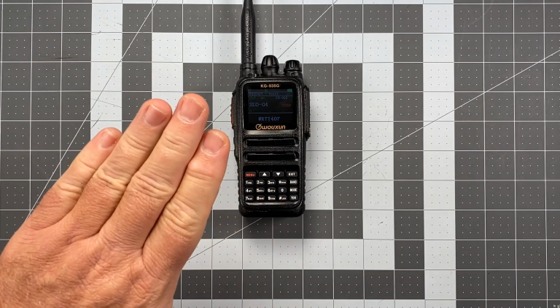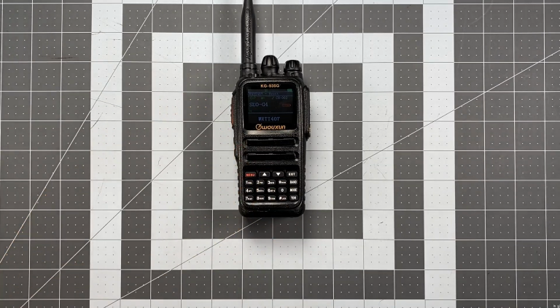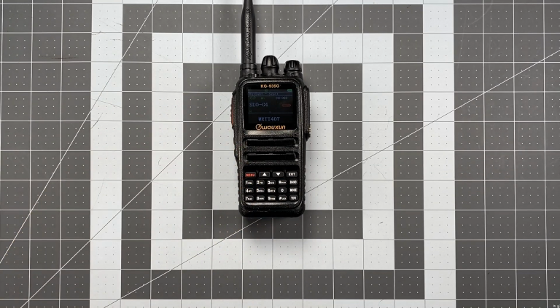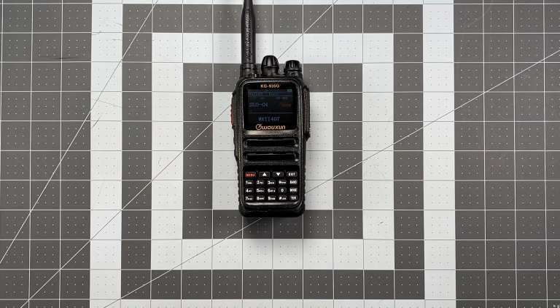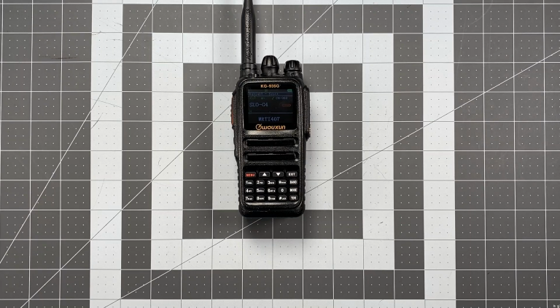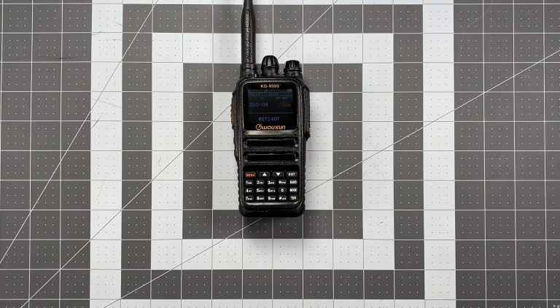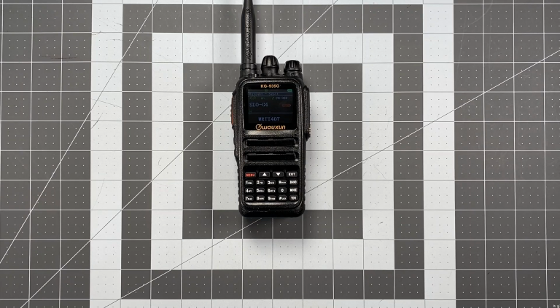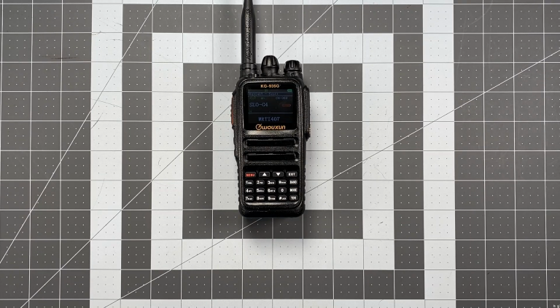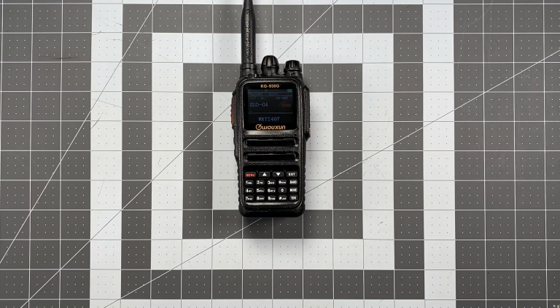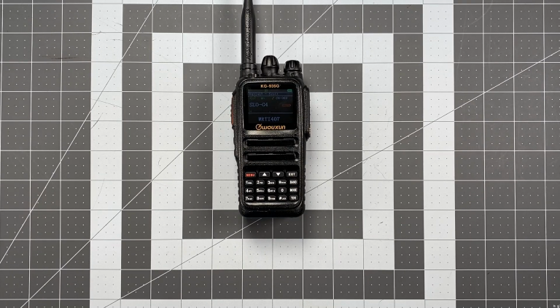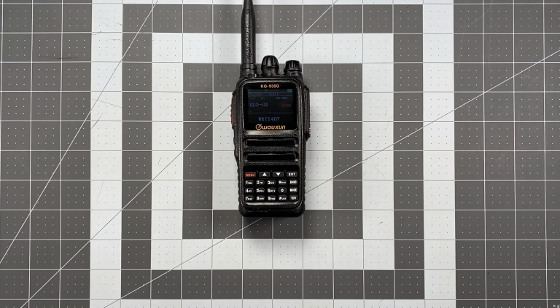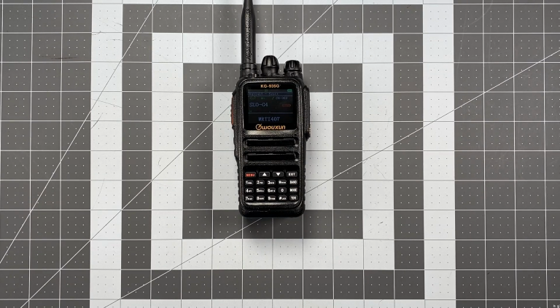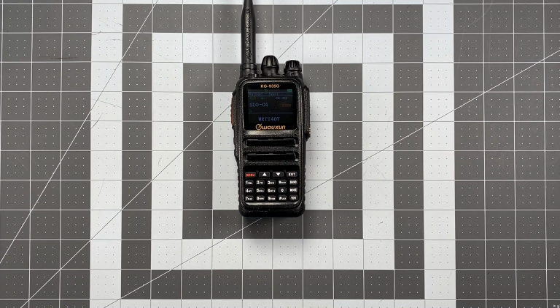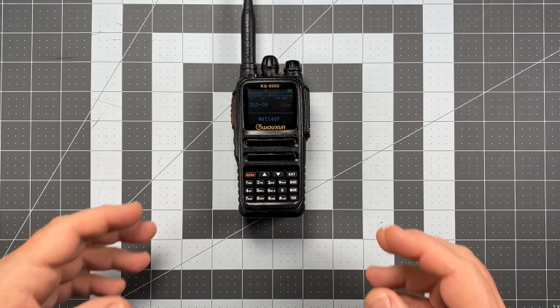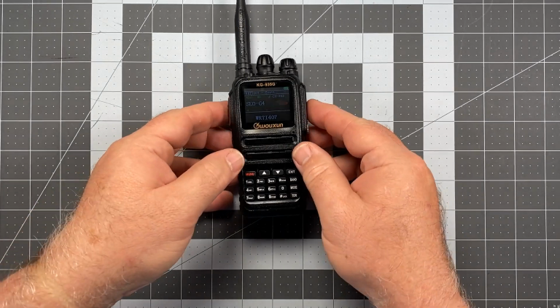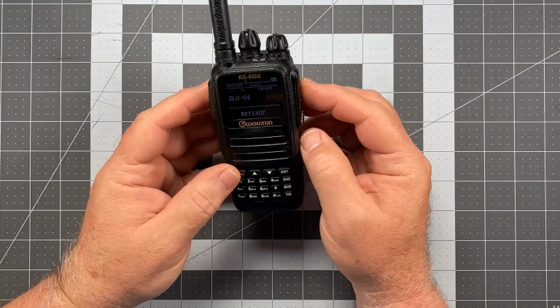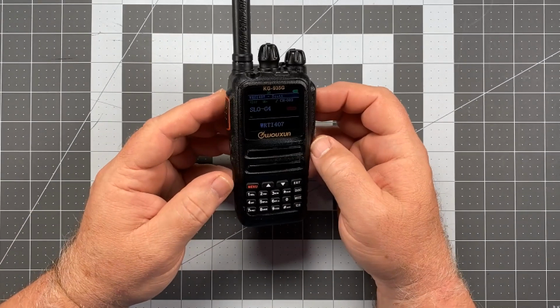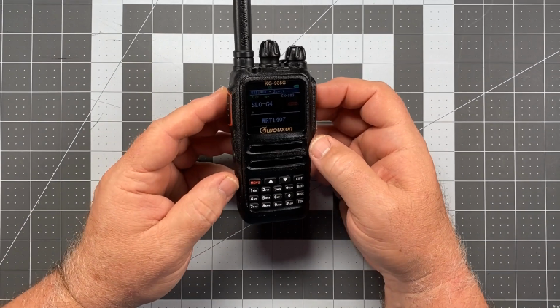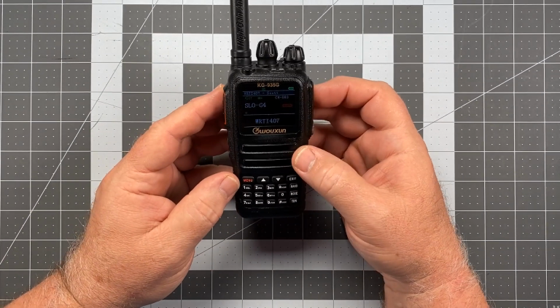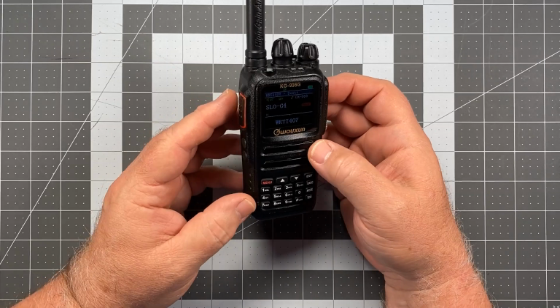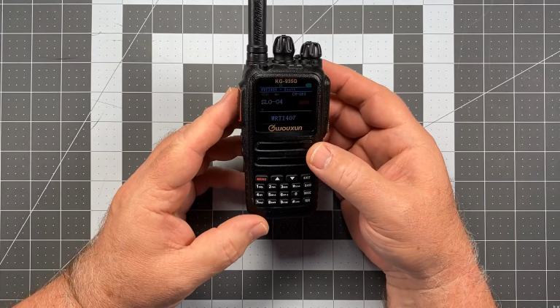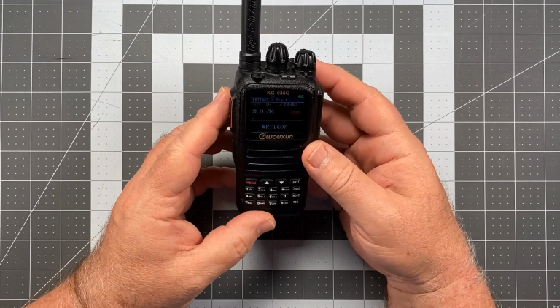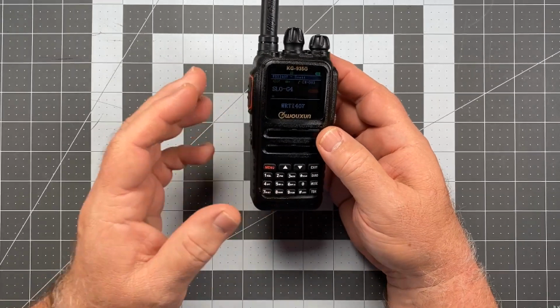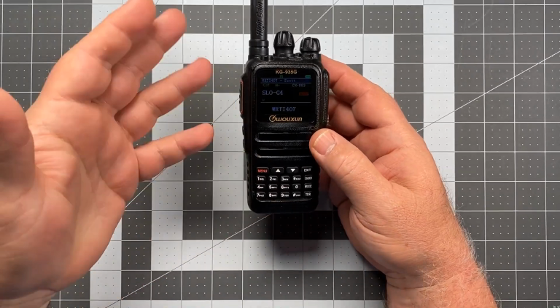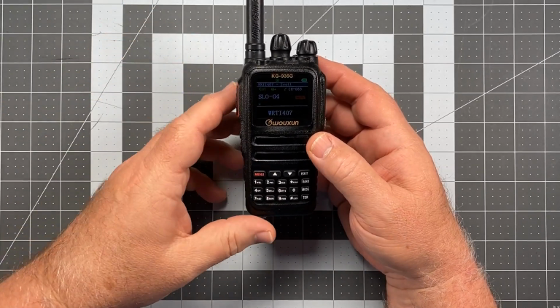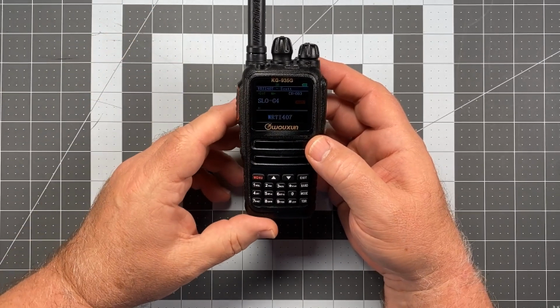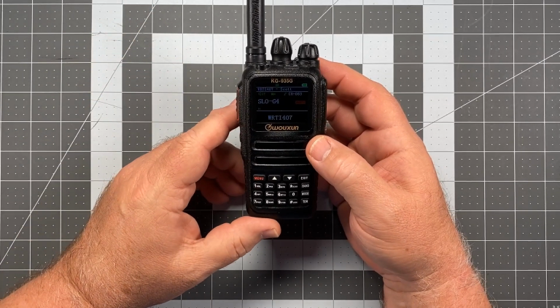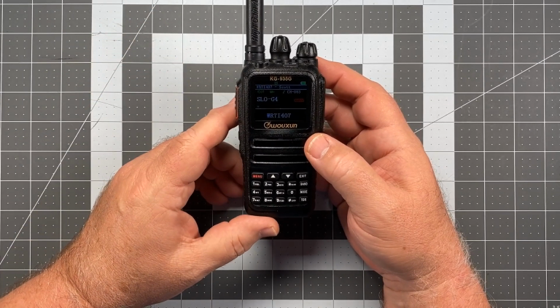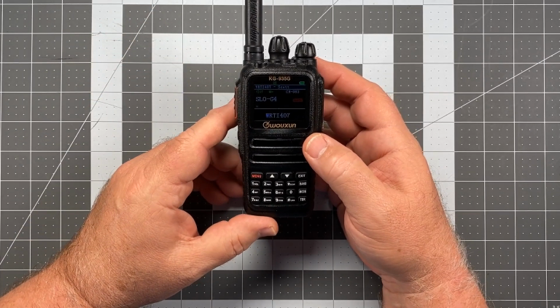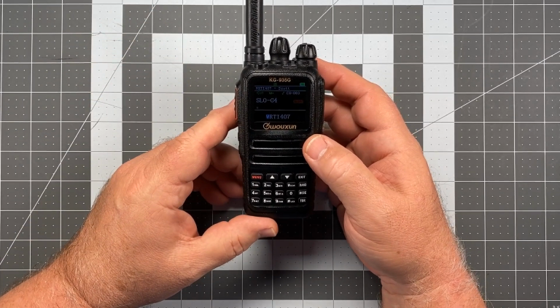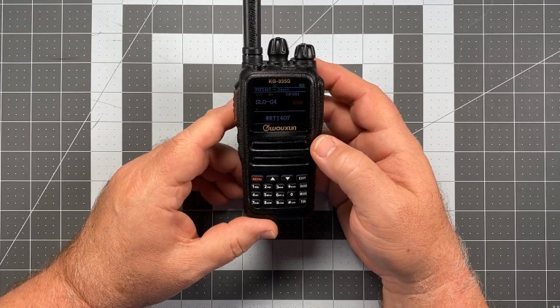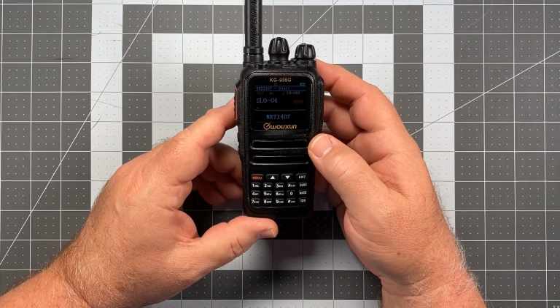Hi, this is Scott, Kilo 06 Delta Alpha Yankee, also WRTI 407. Today we're back with the Ocean KG935 Golf, and we're going to be doing another installment in the operator series of videos for this radio.